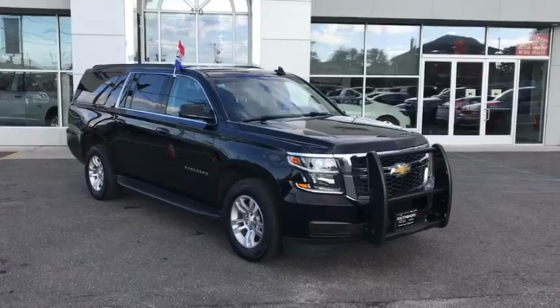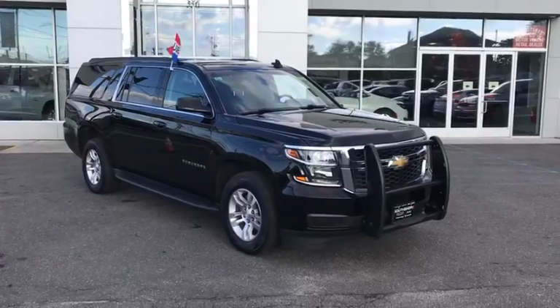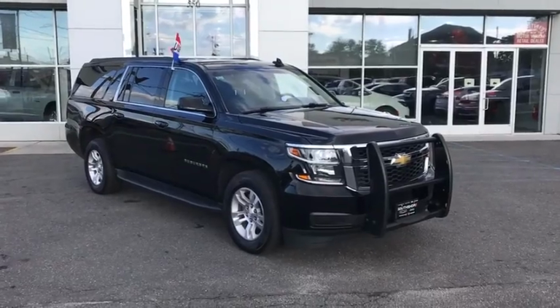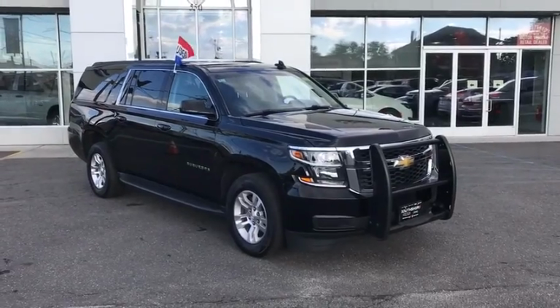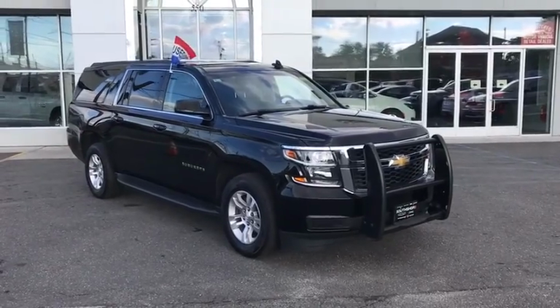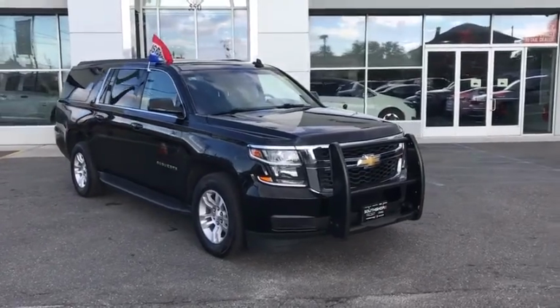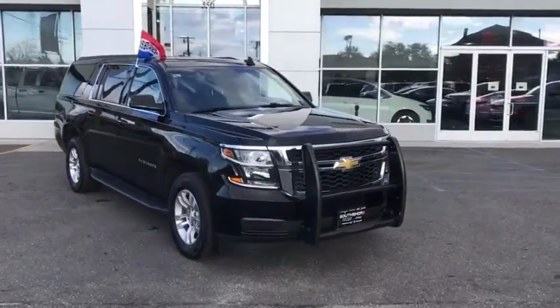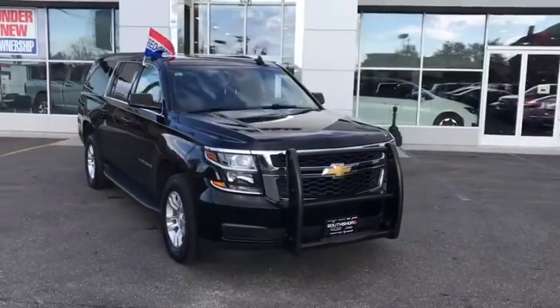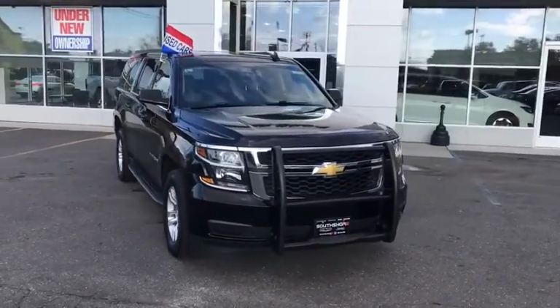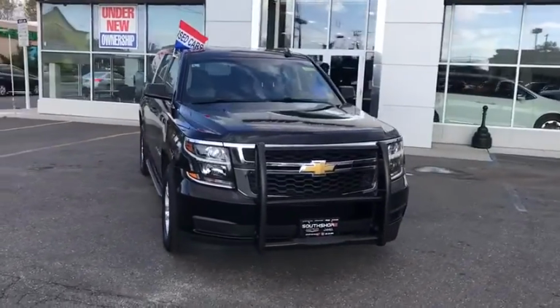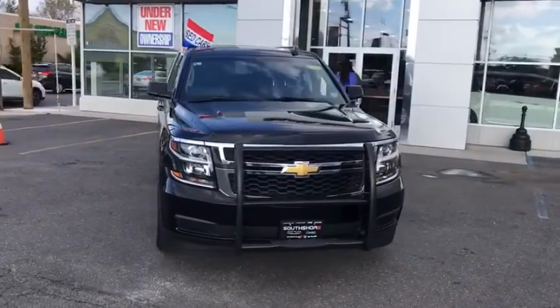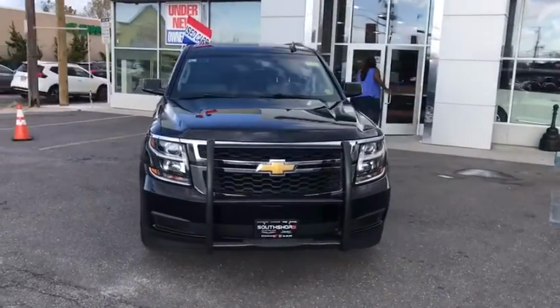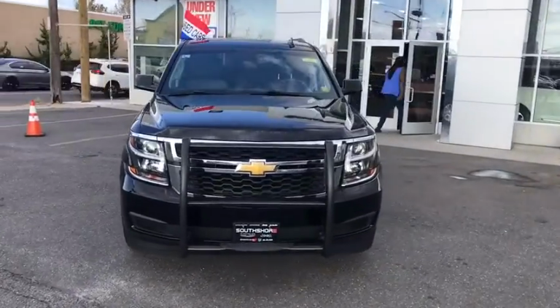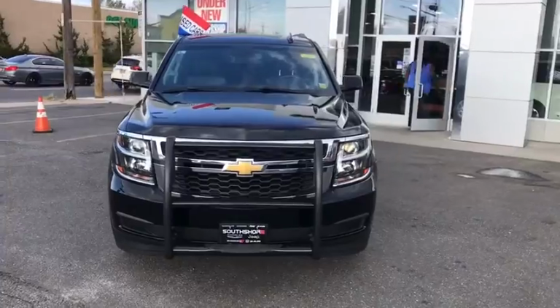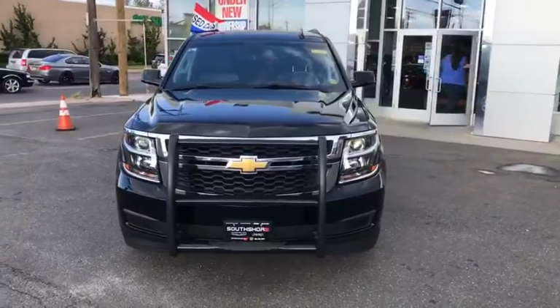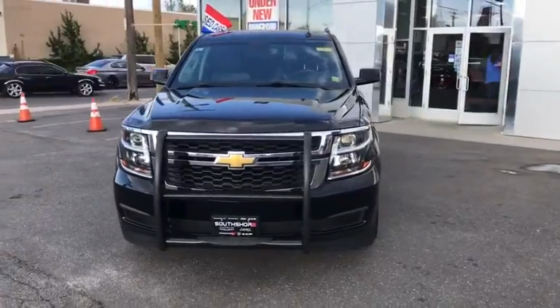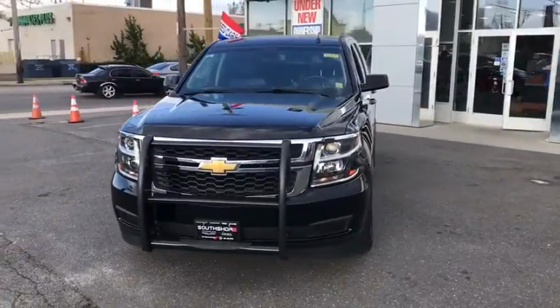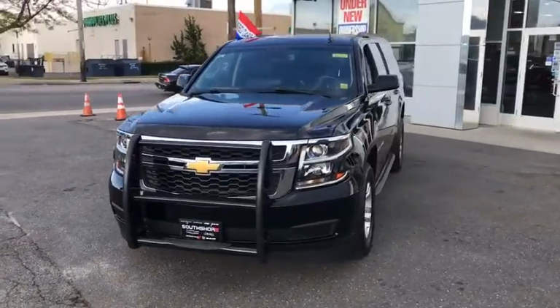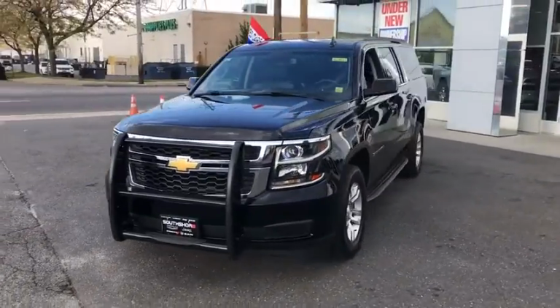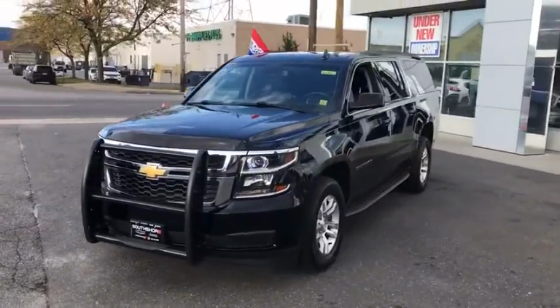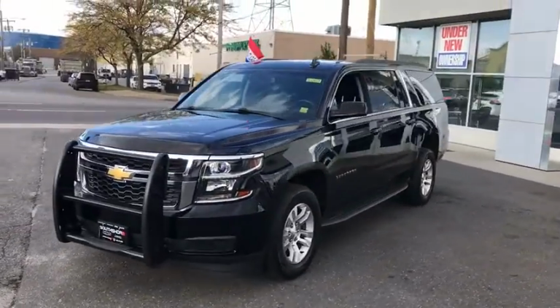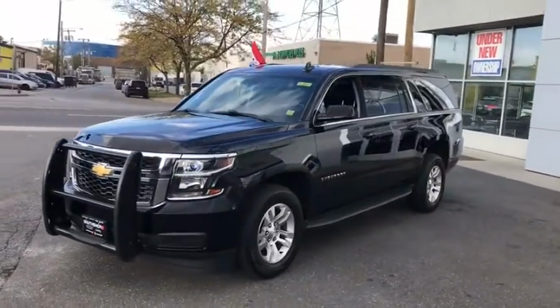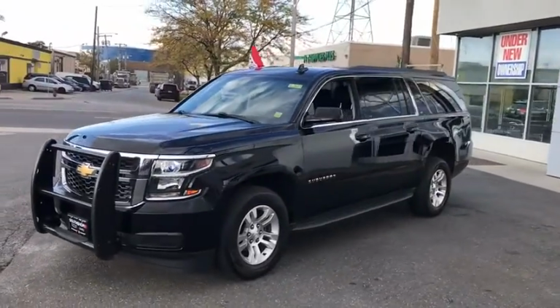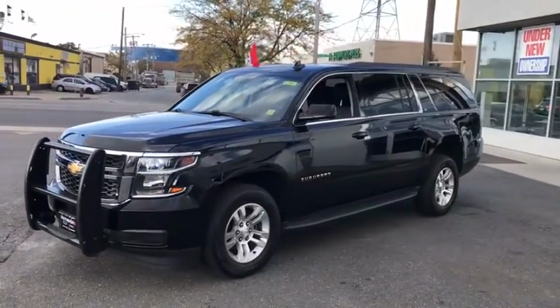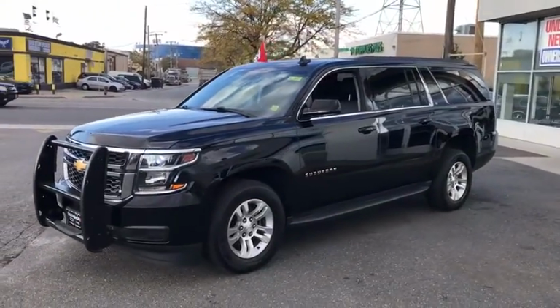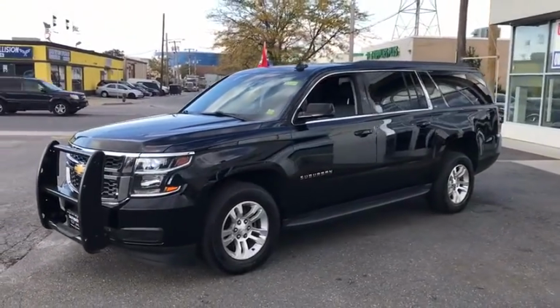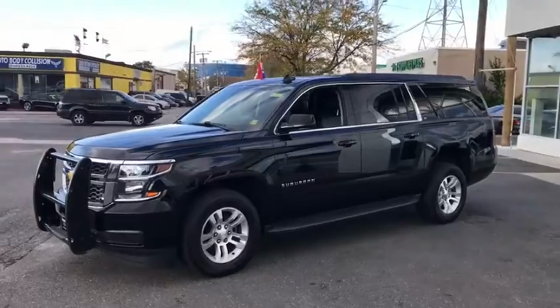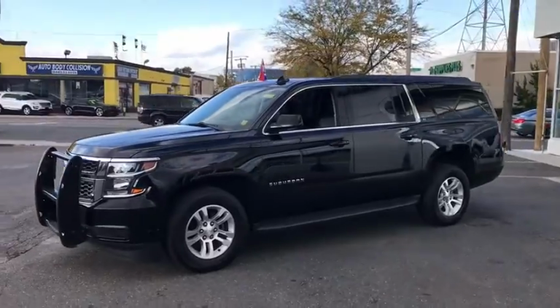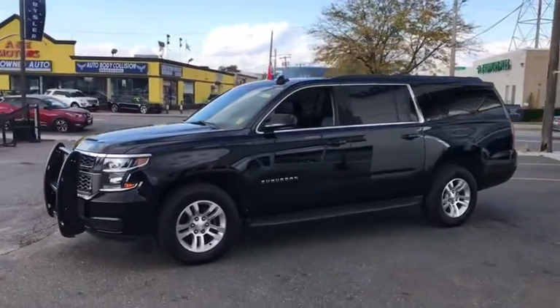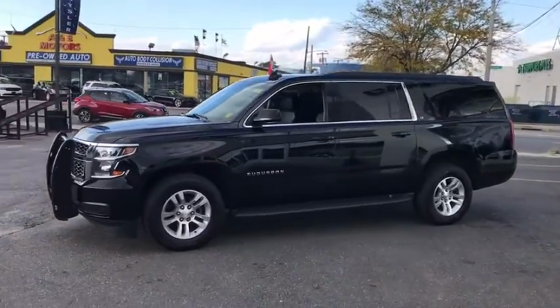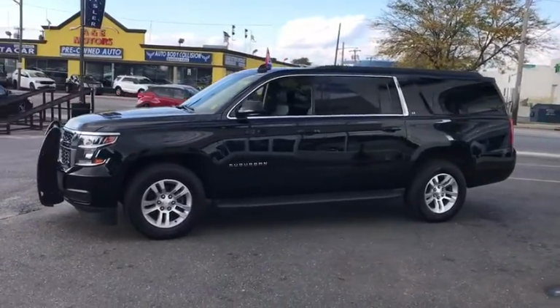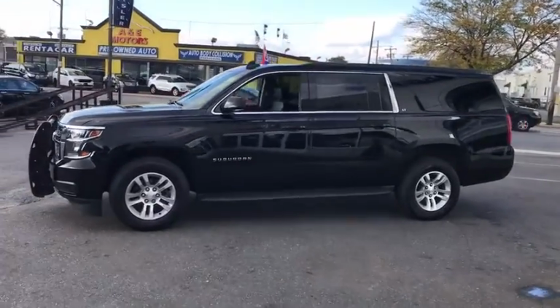2016 Chevrolet Suburban. The Suburban excels at towing heavy trailers, hauling loads of people and gear, and enduring hard use and rugged terrain. This vehicle has less than 35,000 miles.